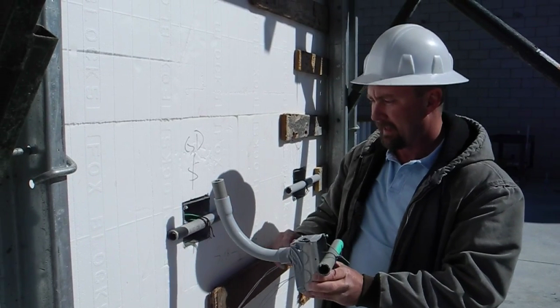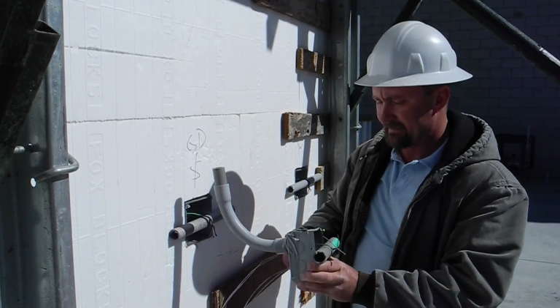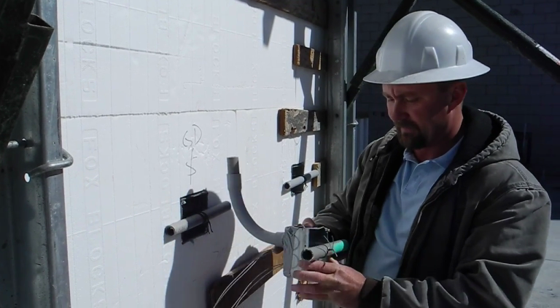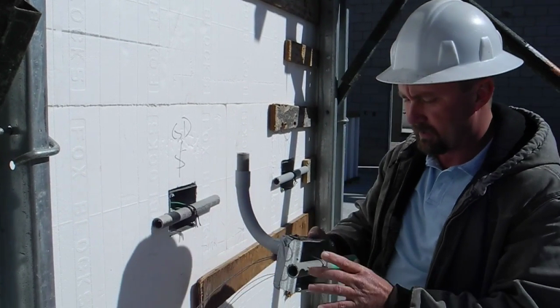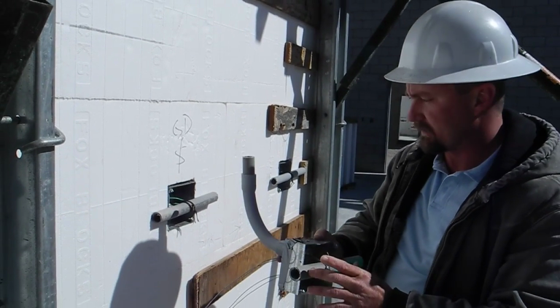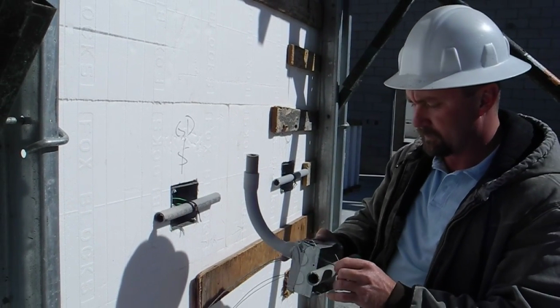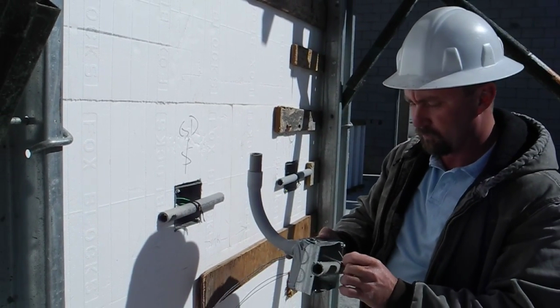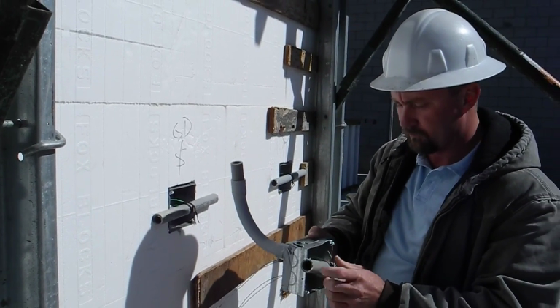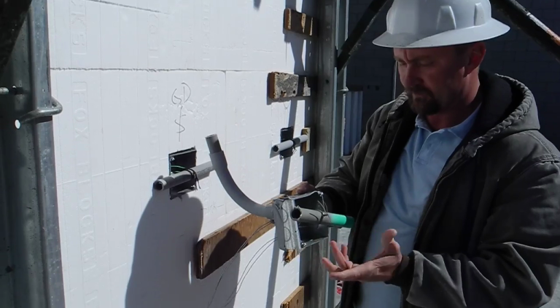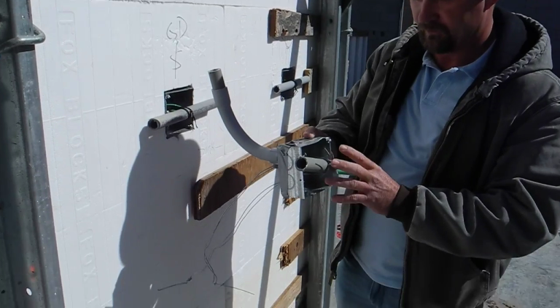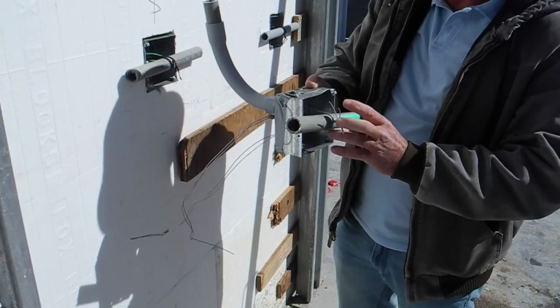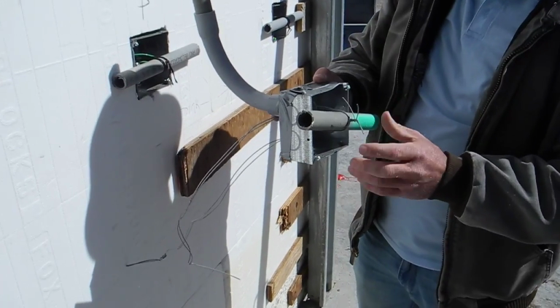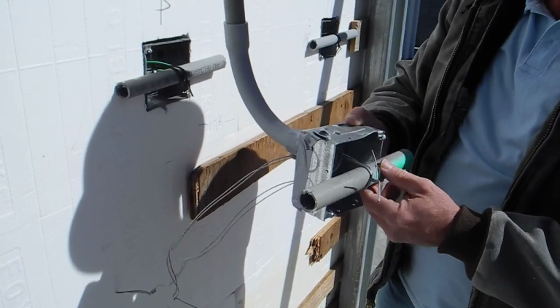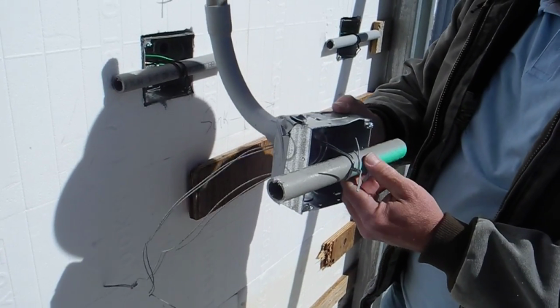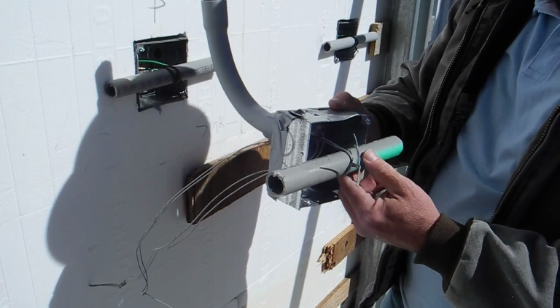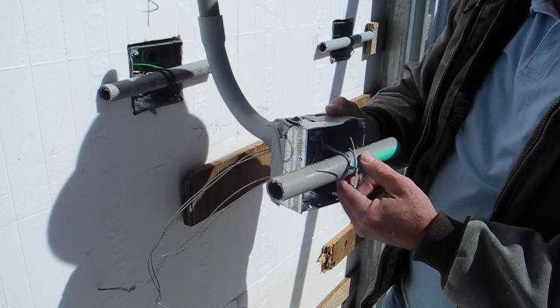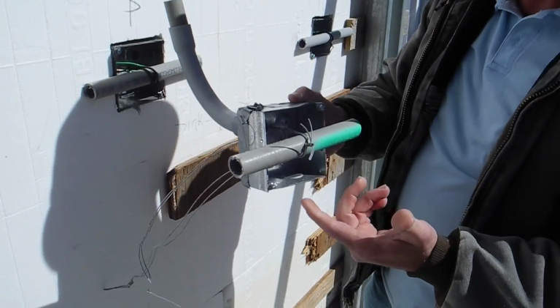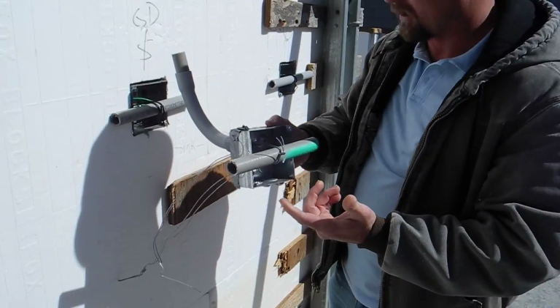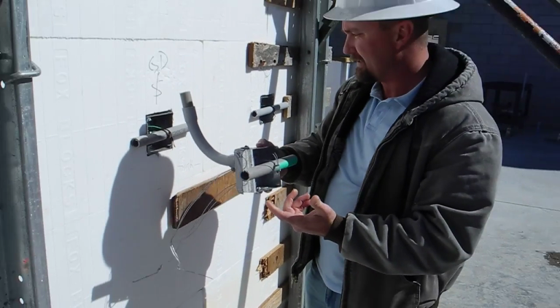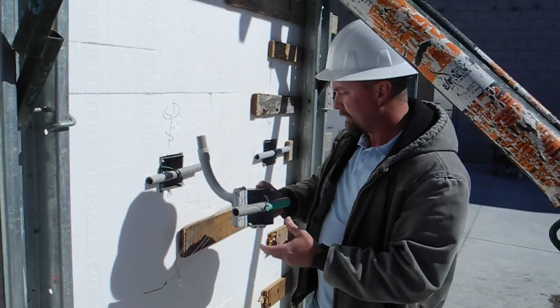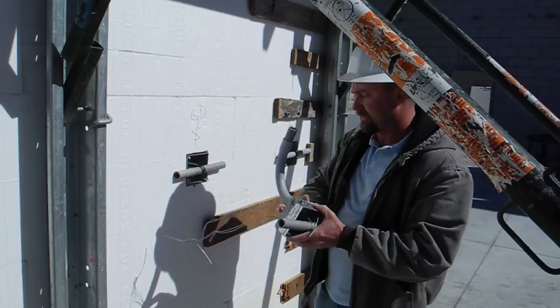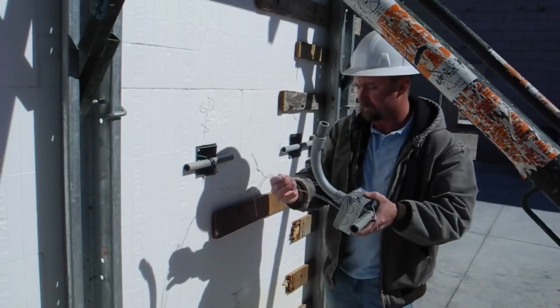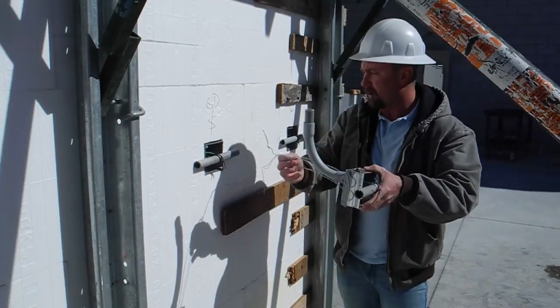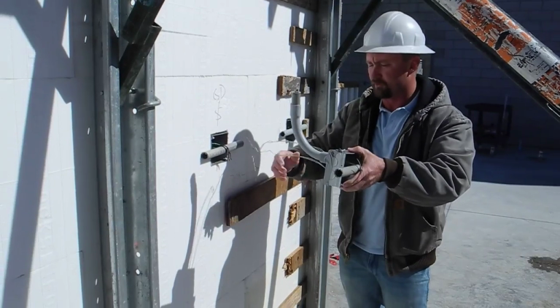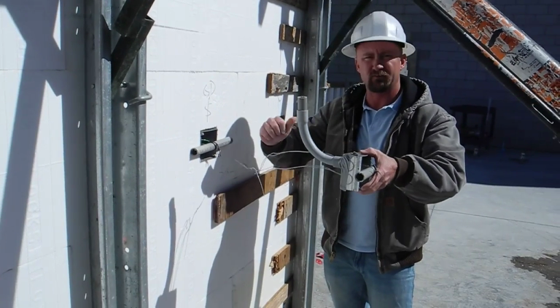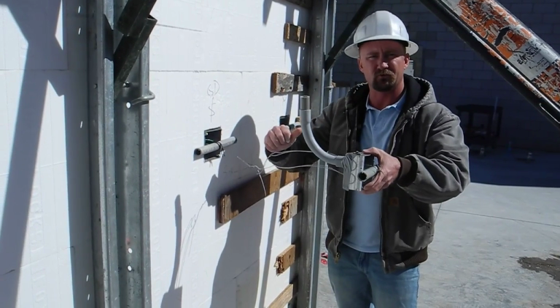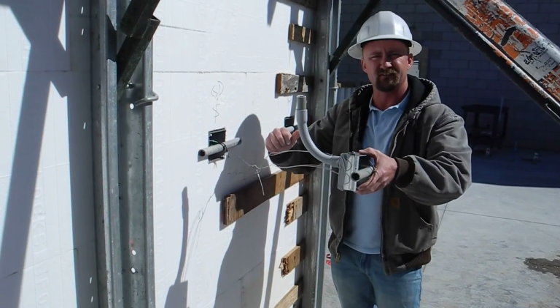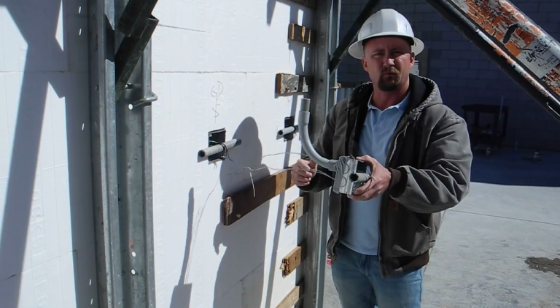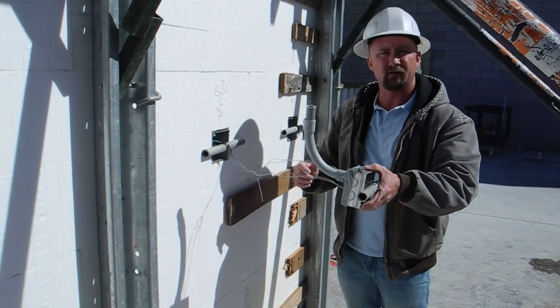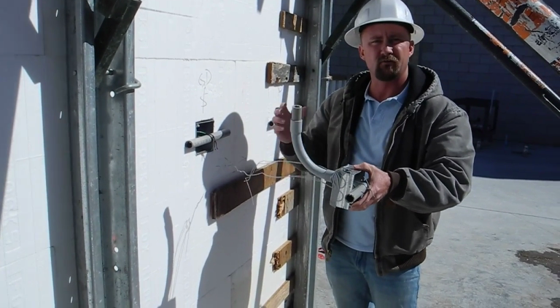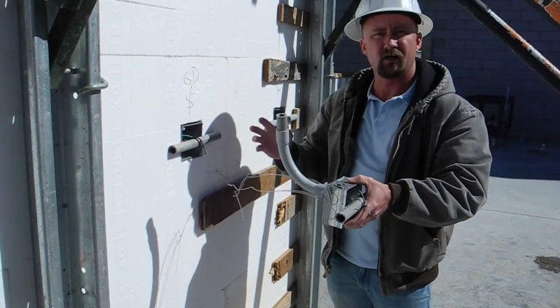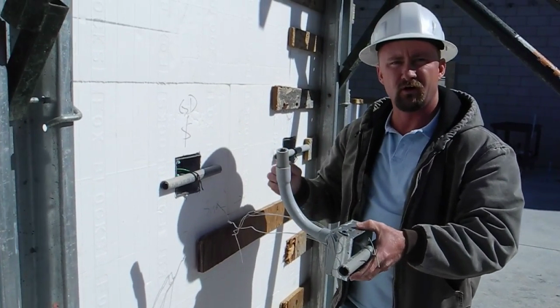We brace it just like with masonry walls, whether using EMT or plastic conduit here. We push it all the way through and brace it on both sides. When we pour, we have all of our conduit set in the walls.